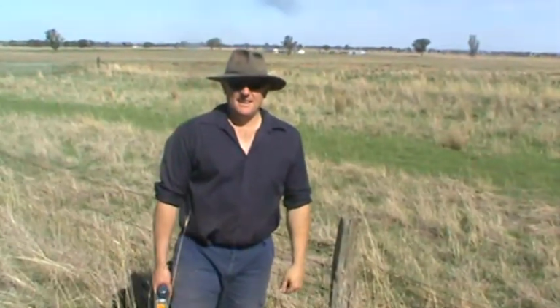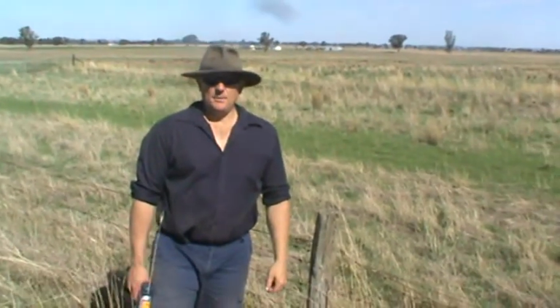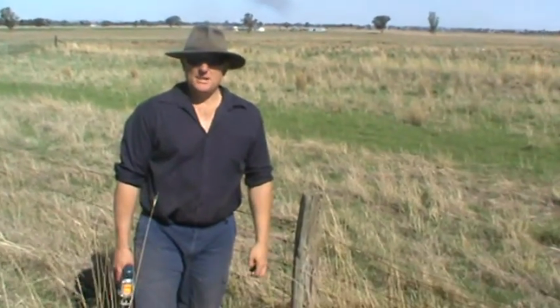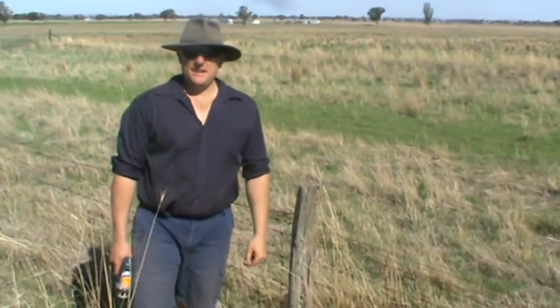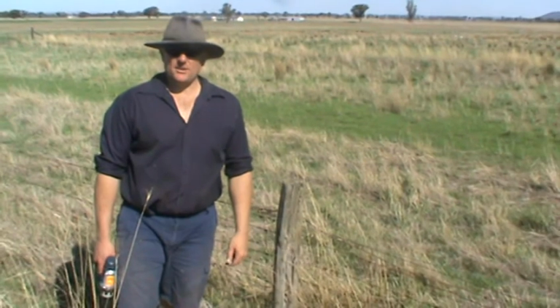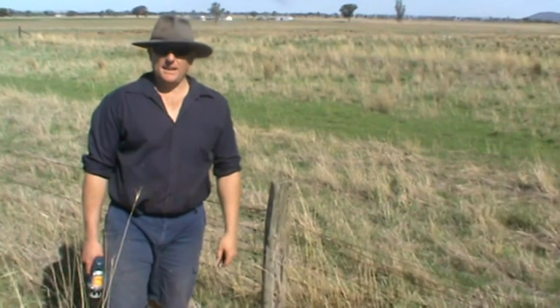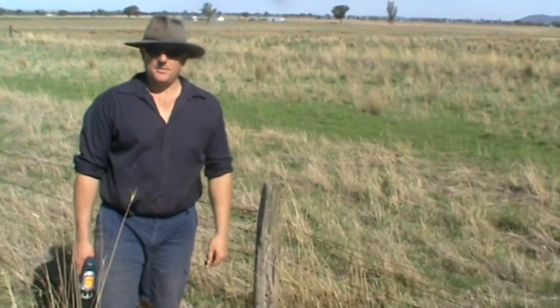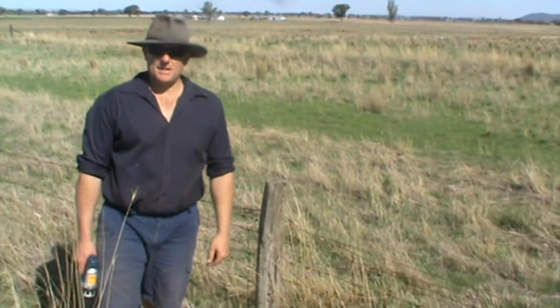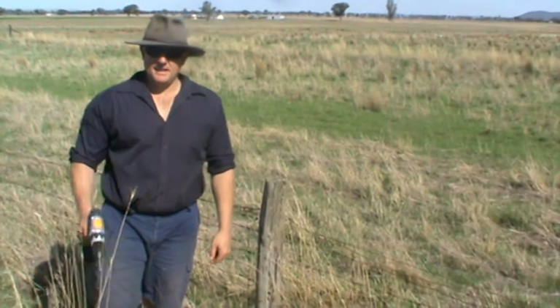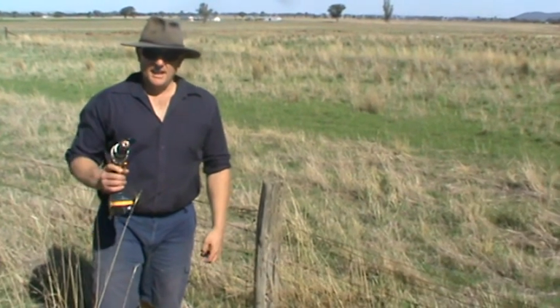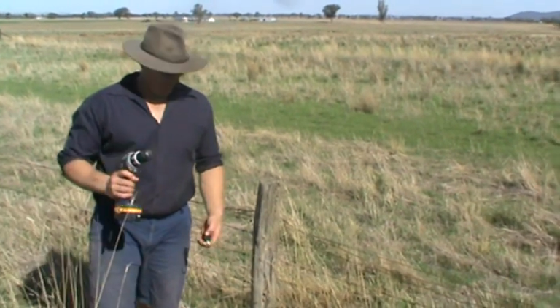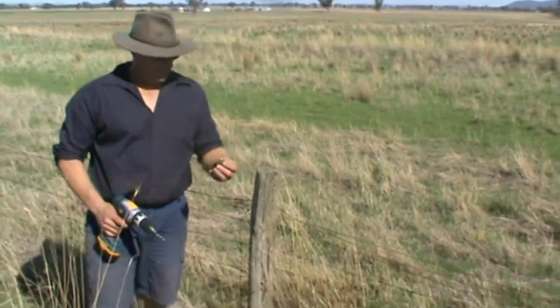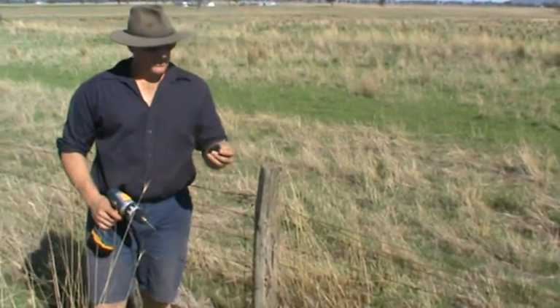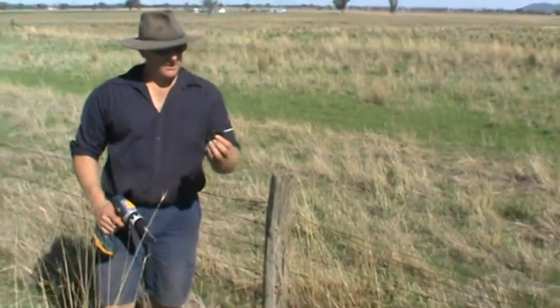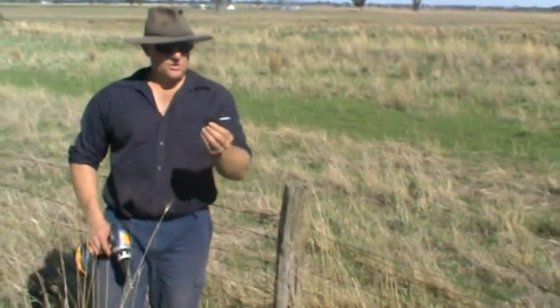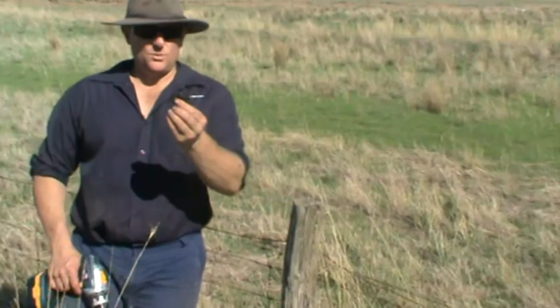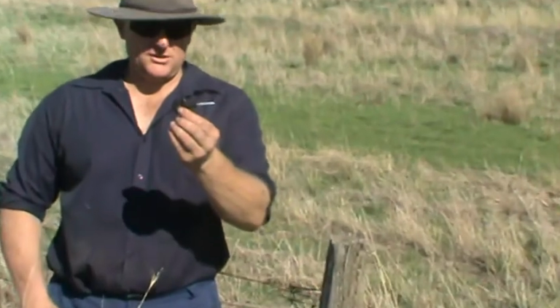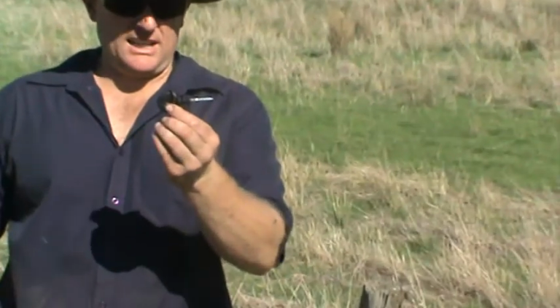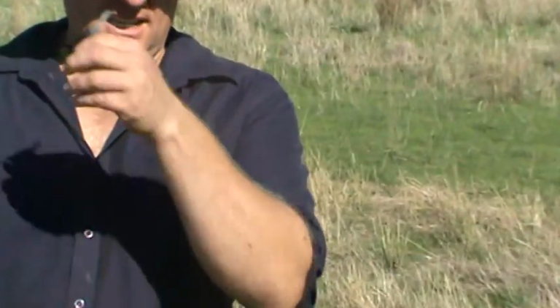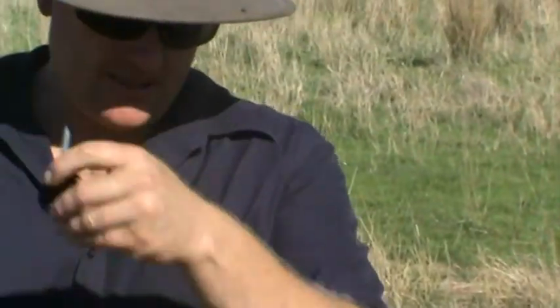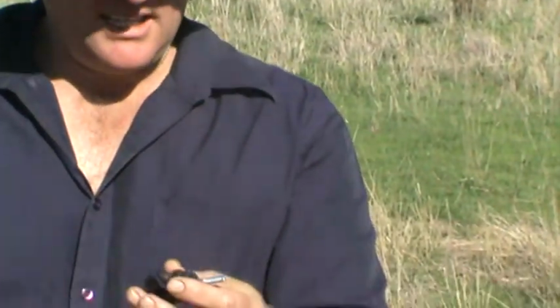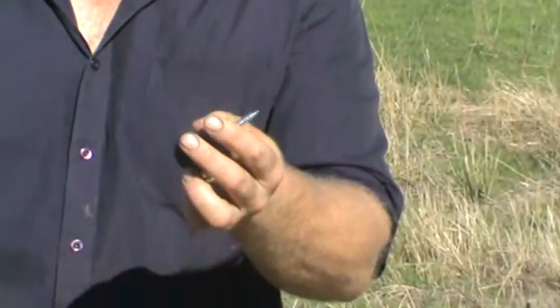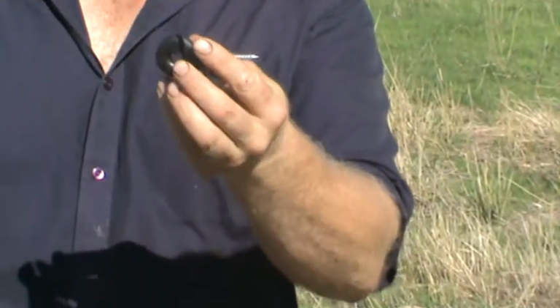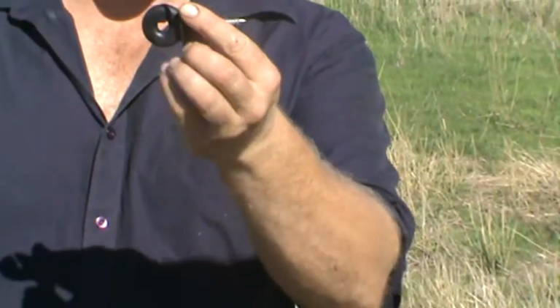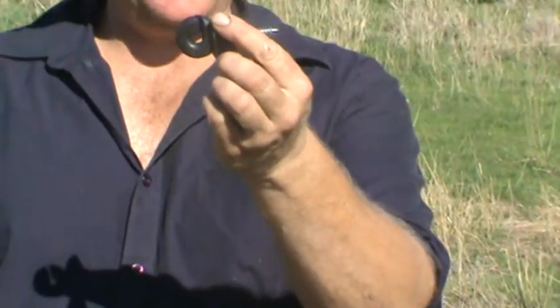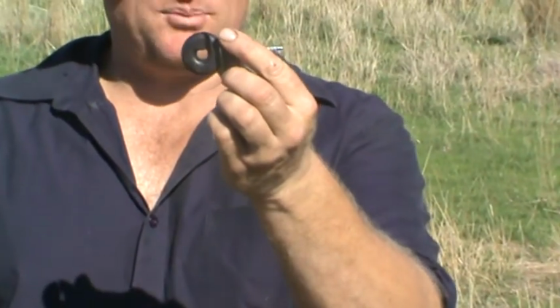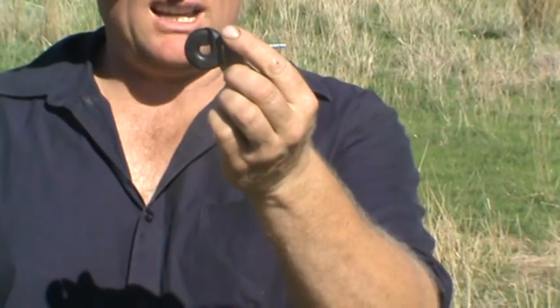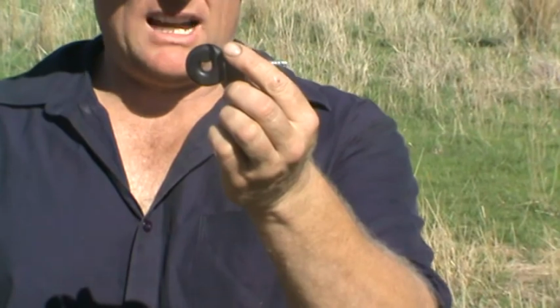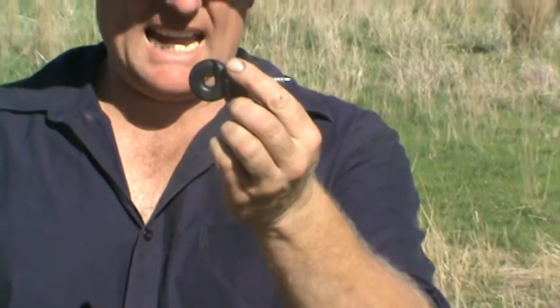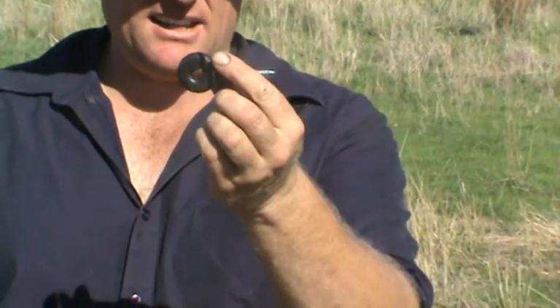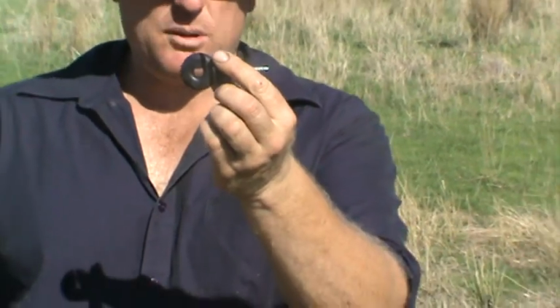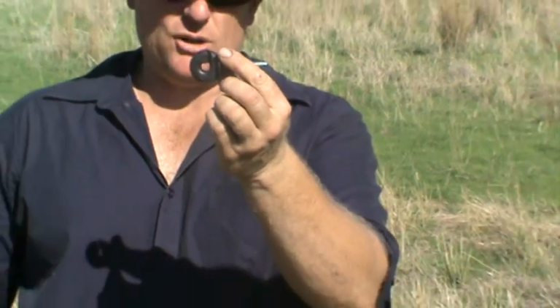G'day, welcome to shearingandfencing.com.au. My name's Justin and today we're going to put in these short wood post screw-in insulators. The 7mm hole in there is ideal for poly wire and plain wire.